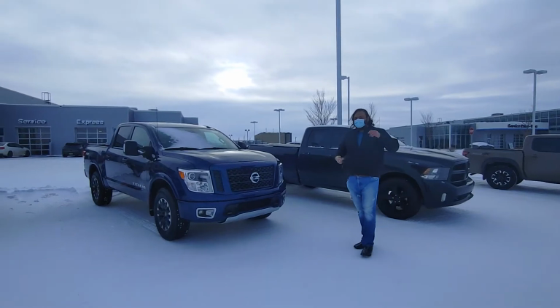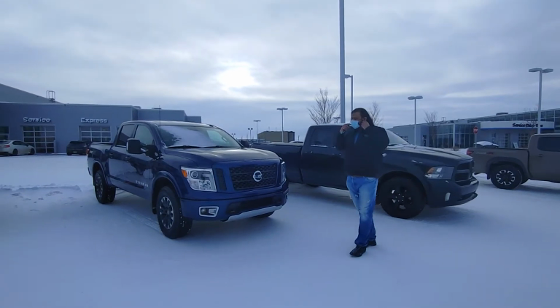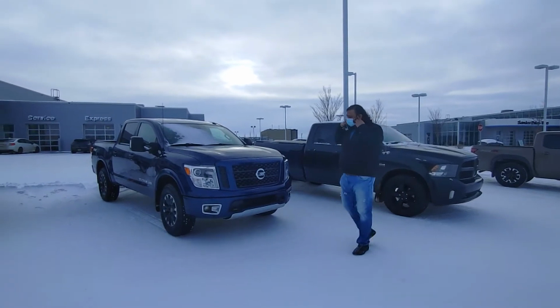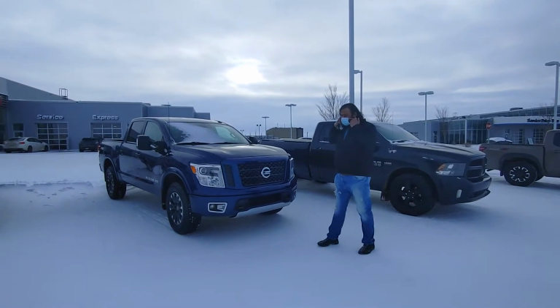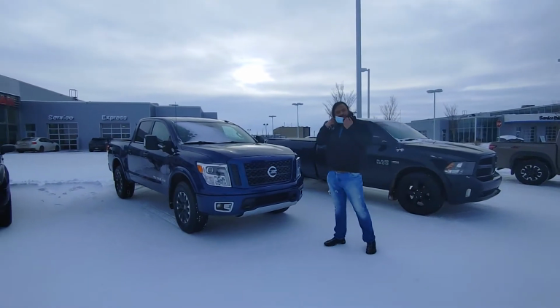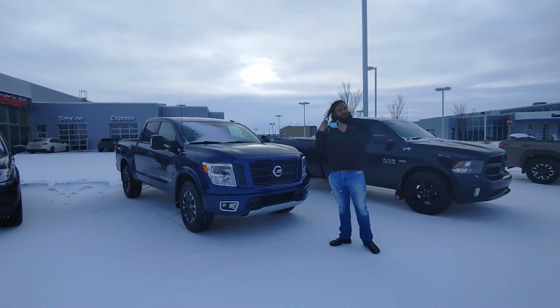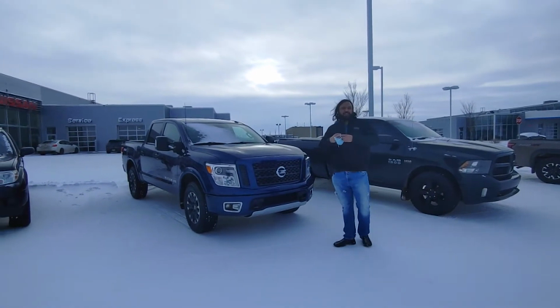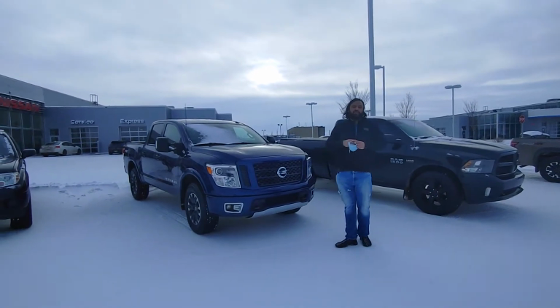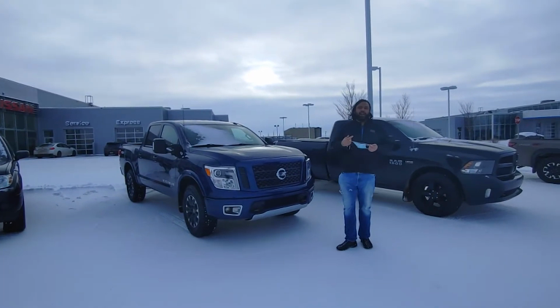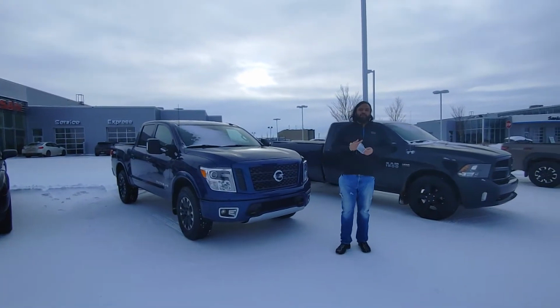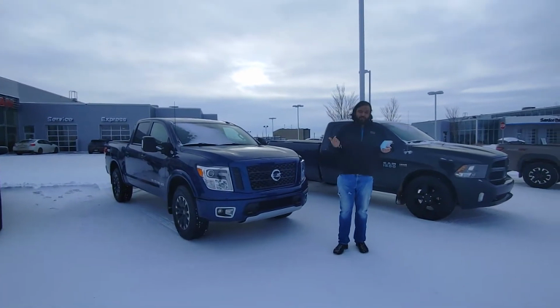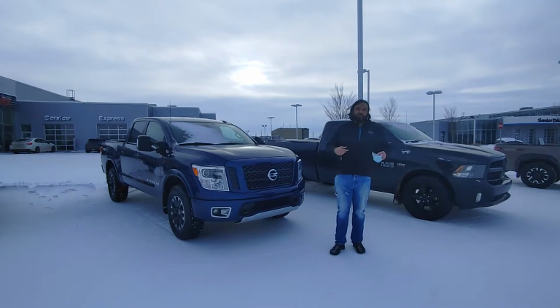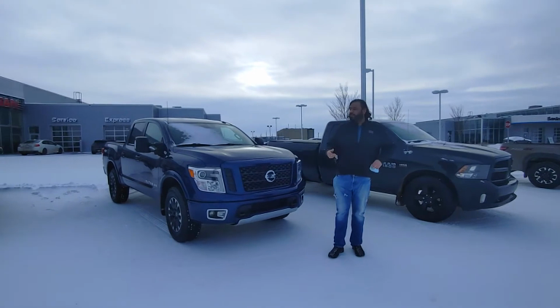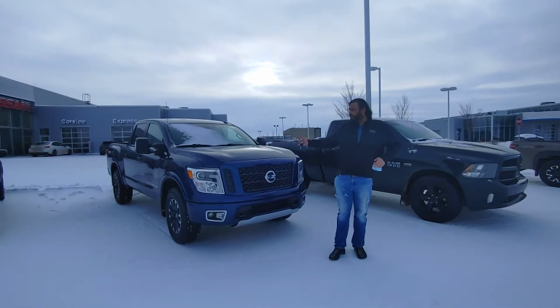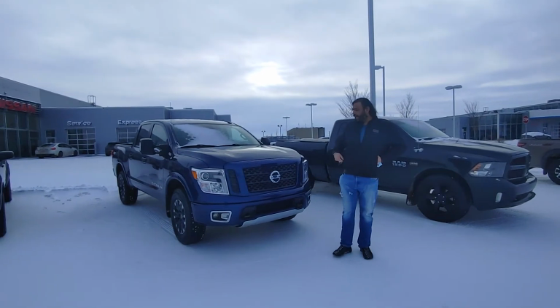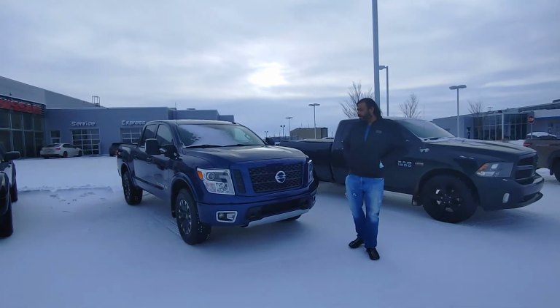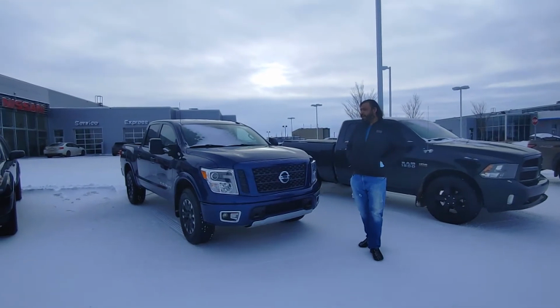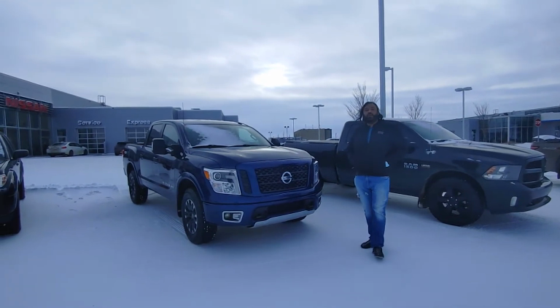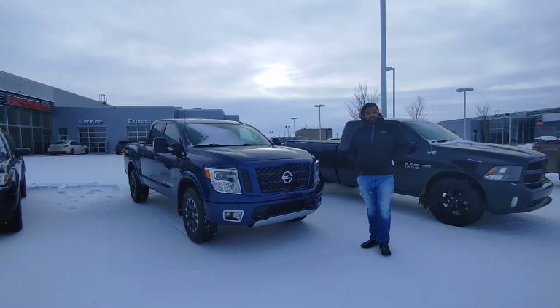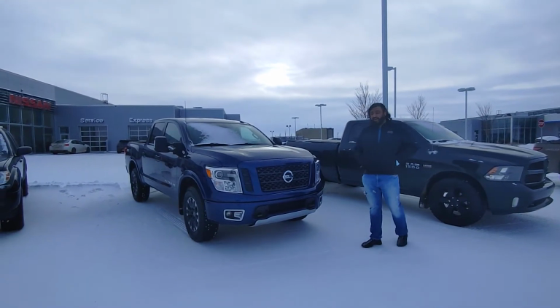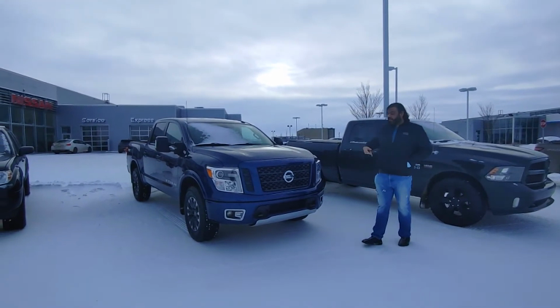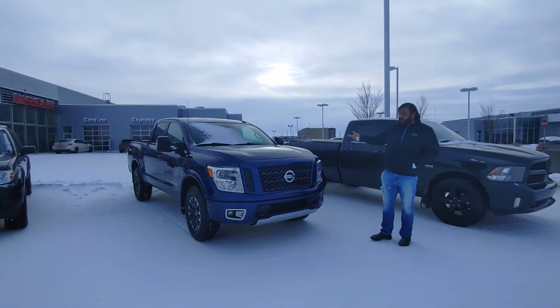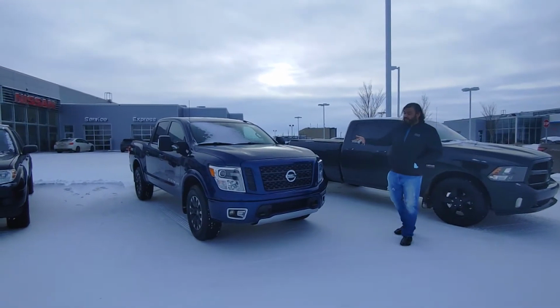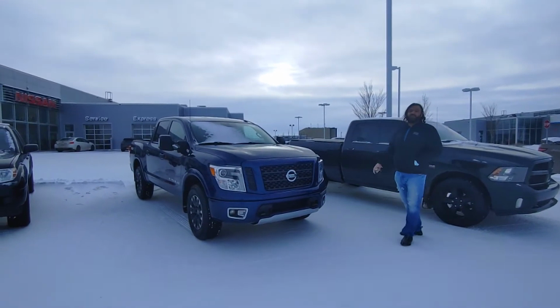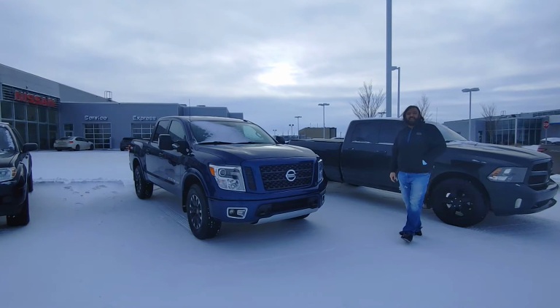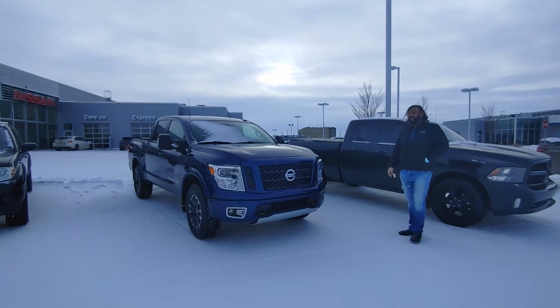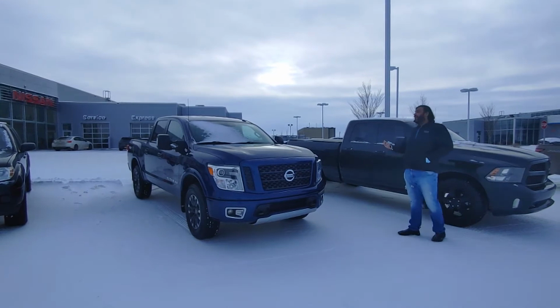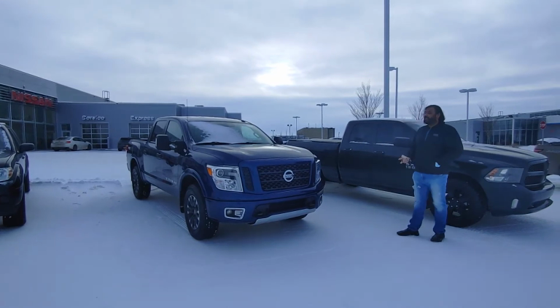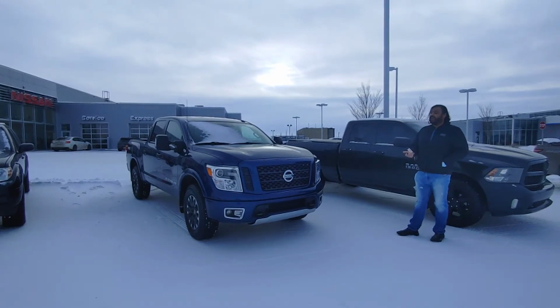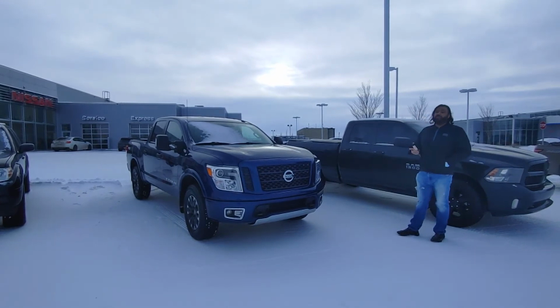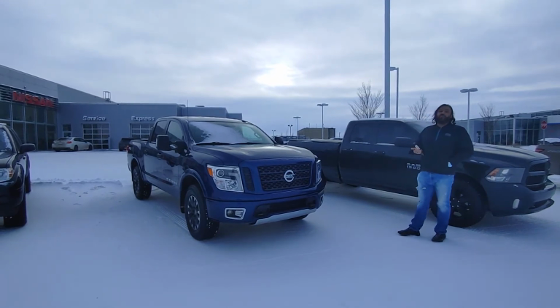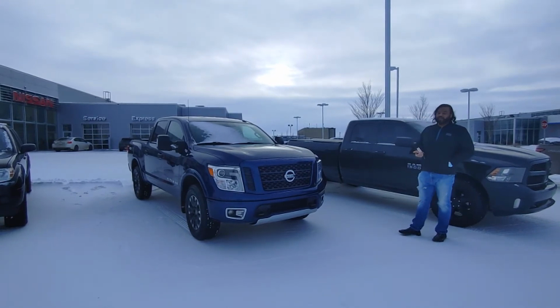Hey there, Bacar here with LA Nissan. Just wanted to step in front of the camera and introduce myself and show you the exact vehicle you are interested in. So here it is, the beautiful 2018 Nissan Titan Cru 4X.